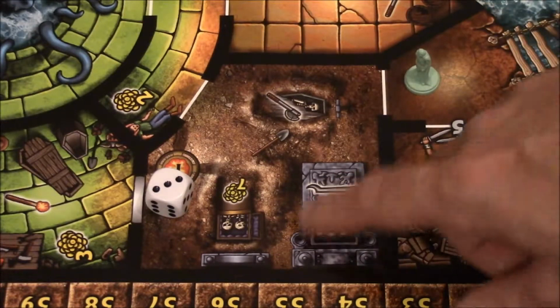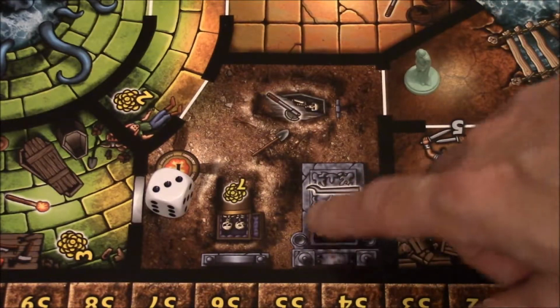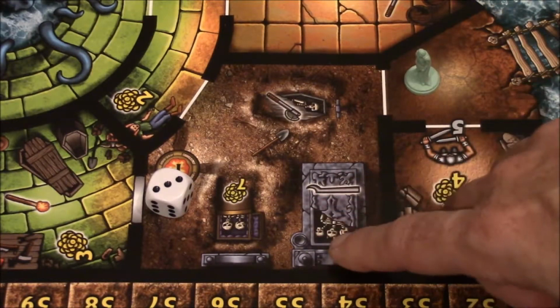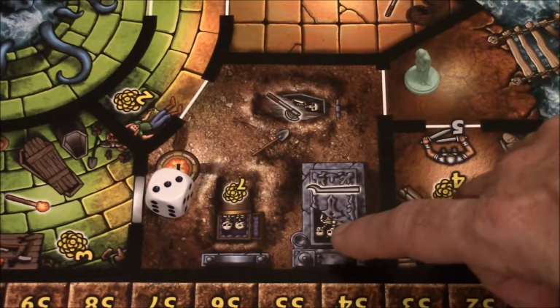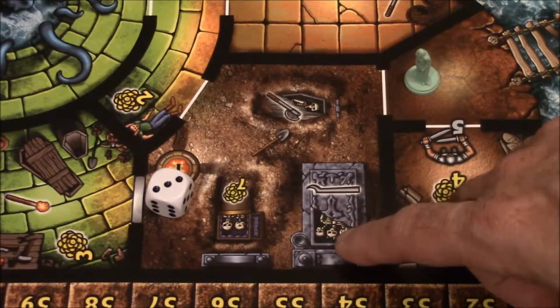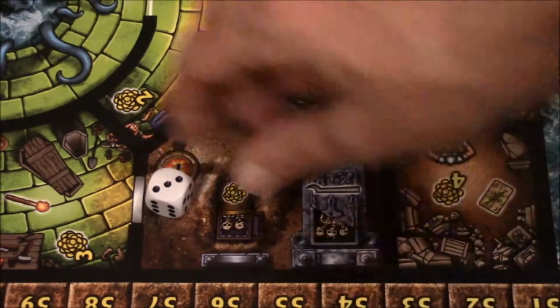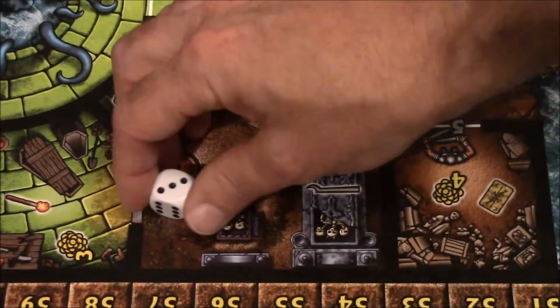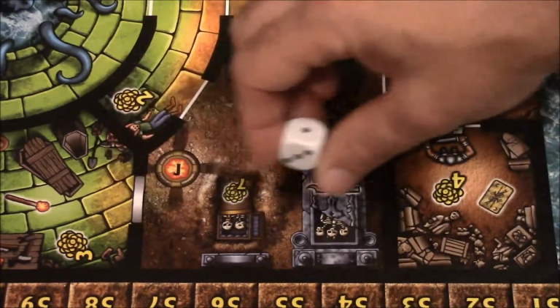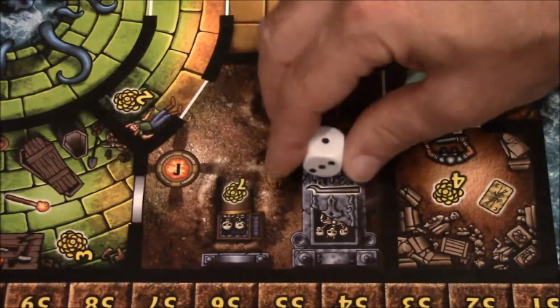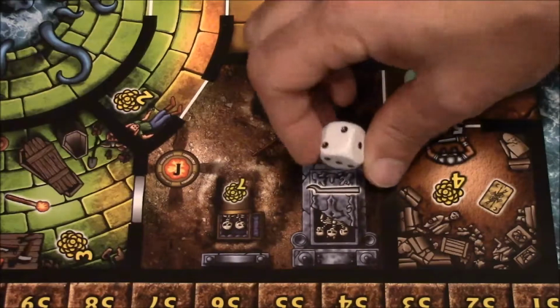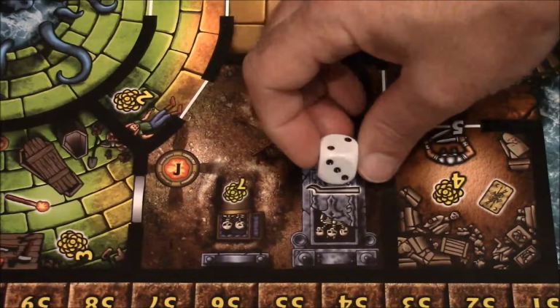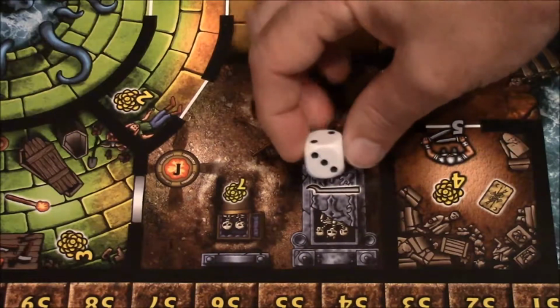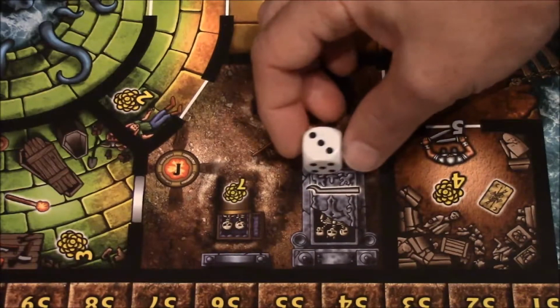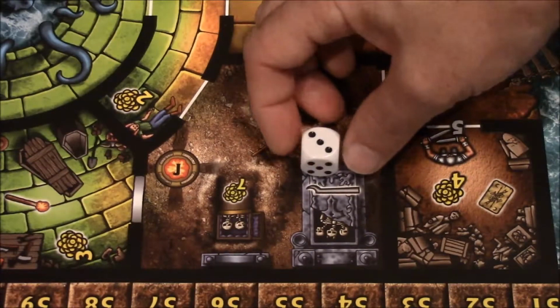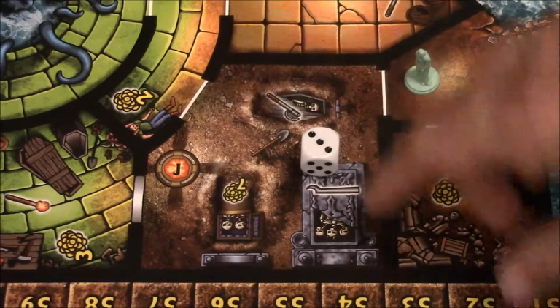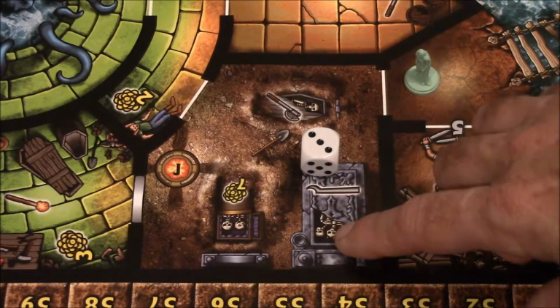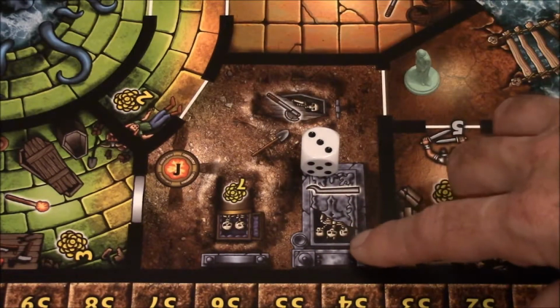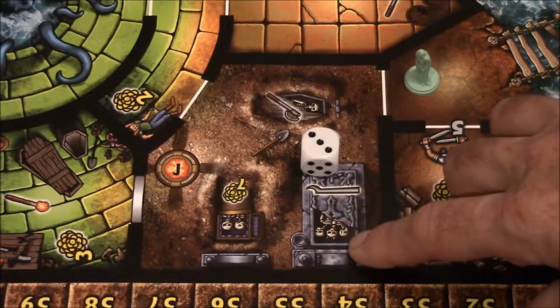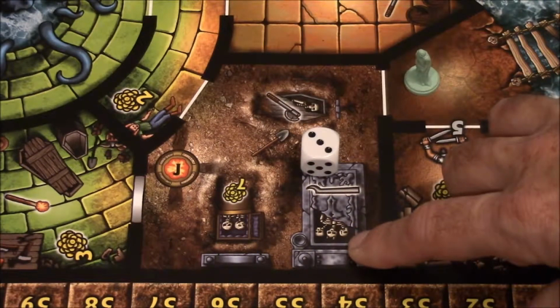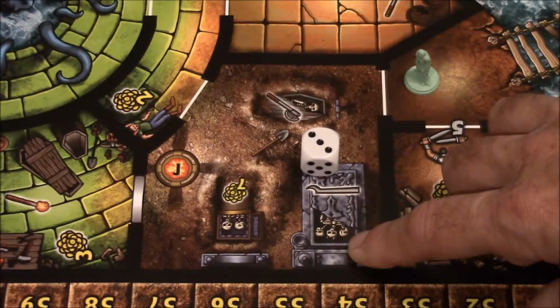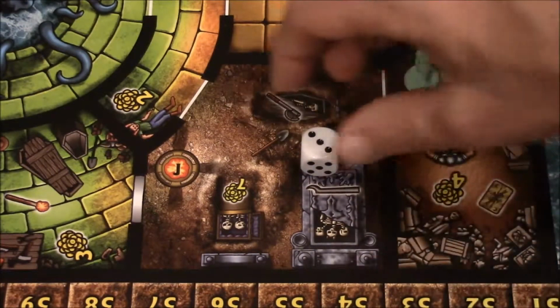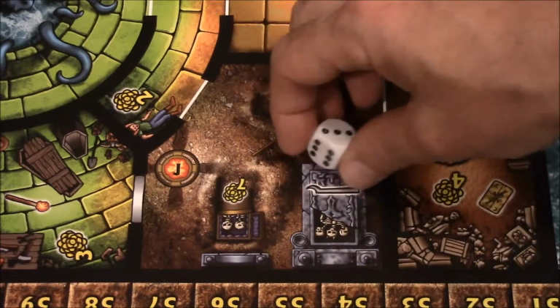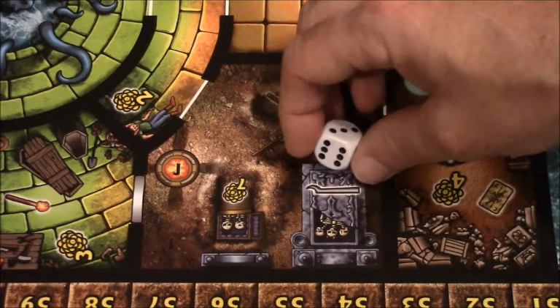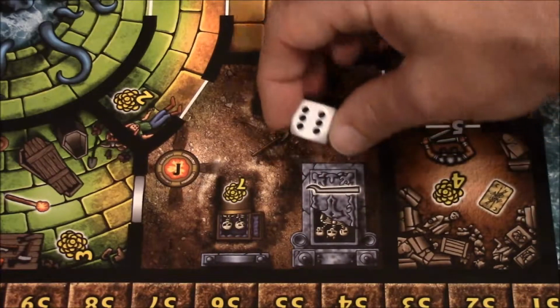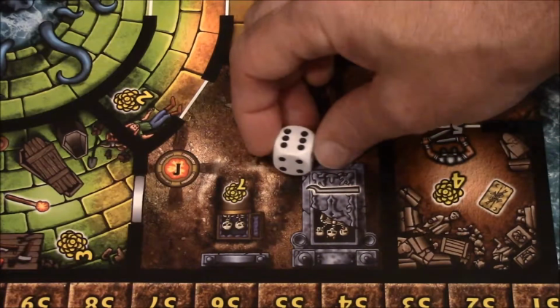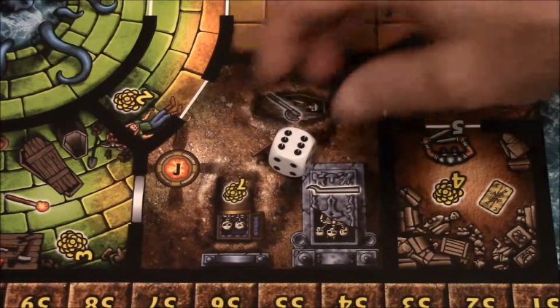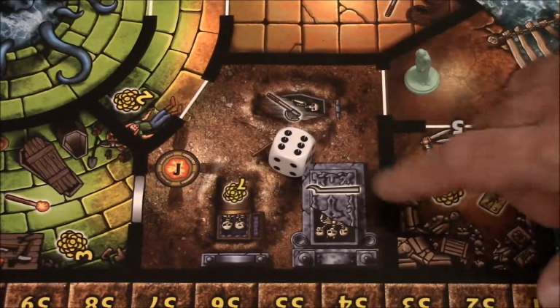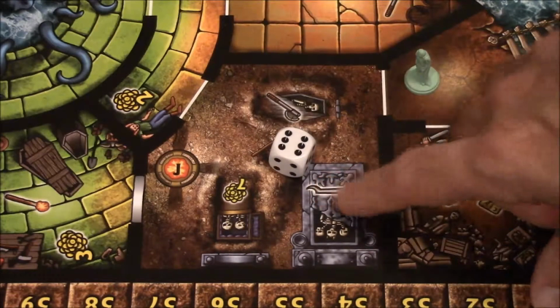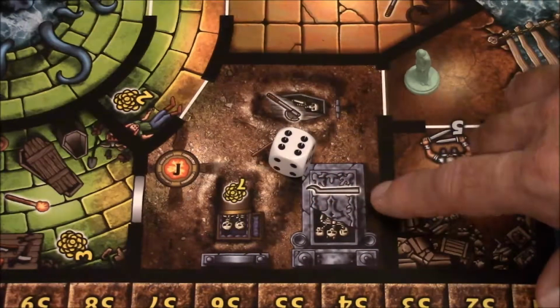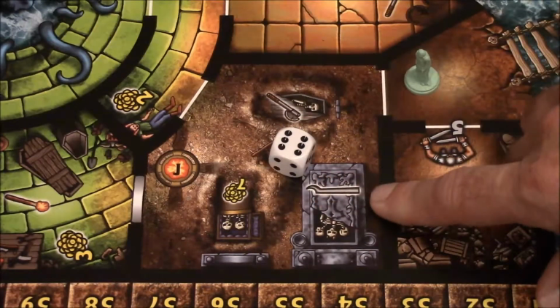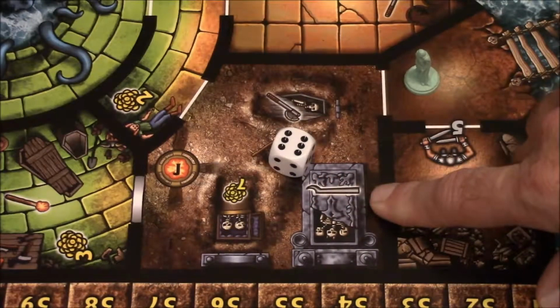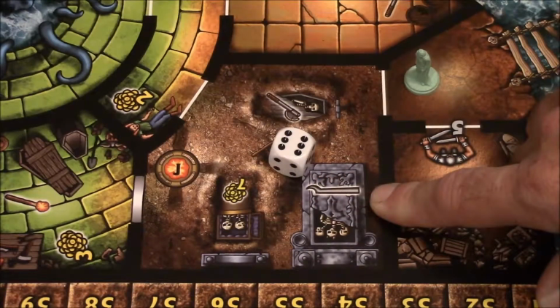This third grave has three skulls. If you roll a one, two, or three you will receive a random cursed item. If you roll a four, five, or six you get a lockpick of your choice.